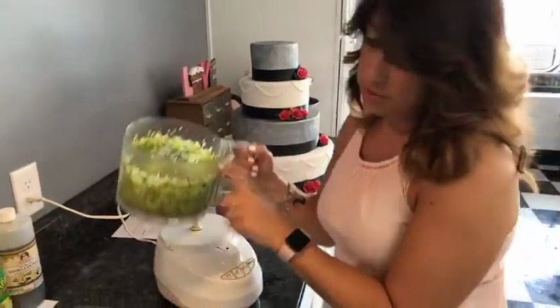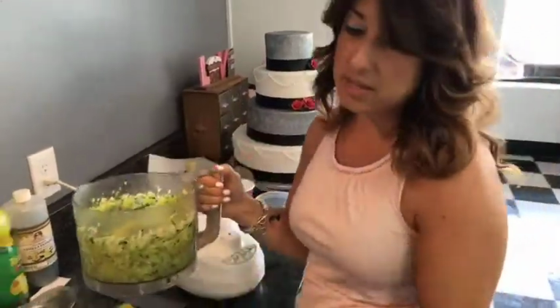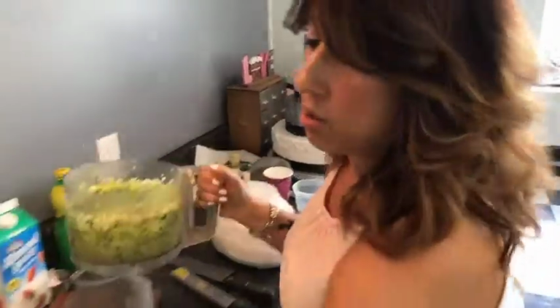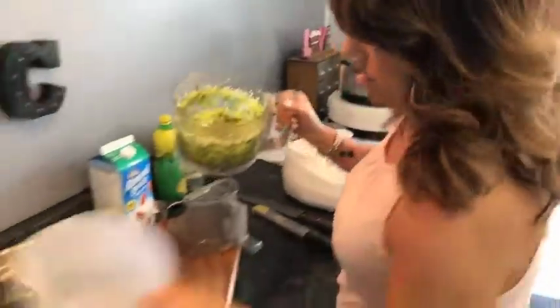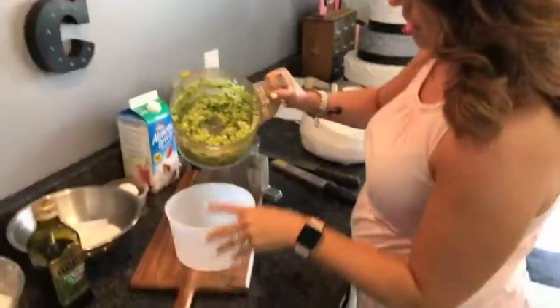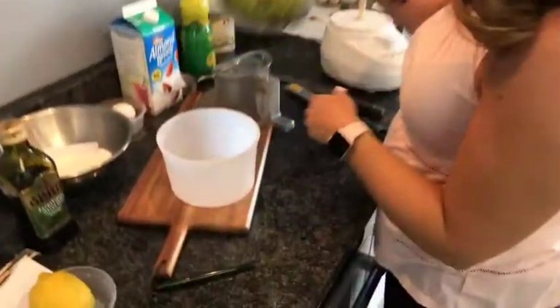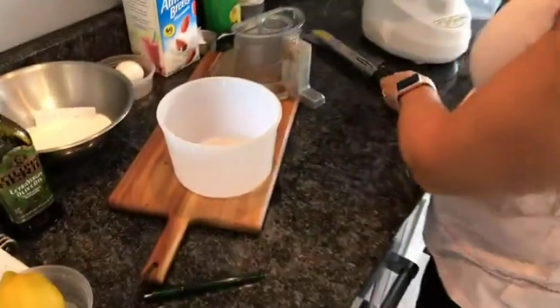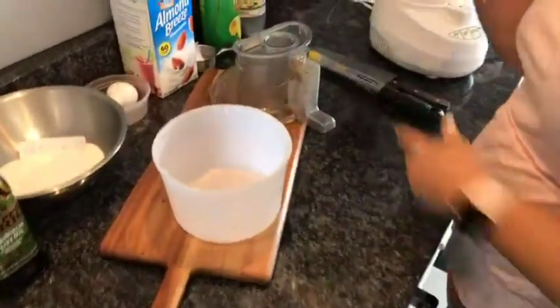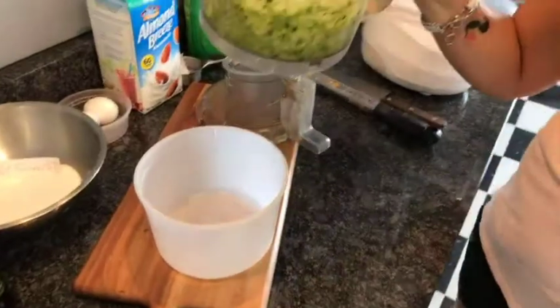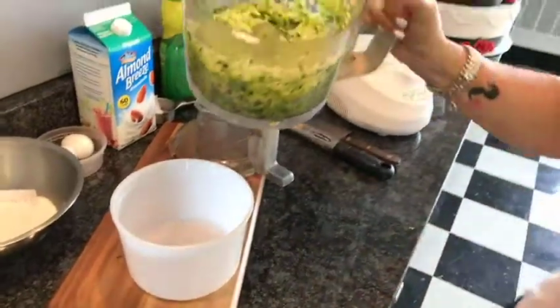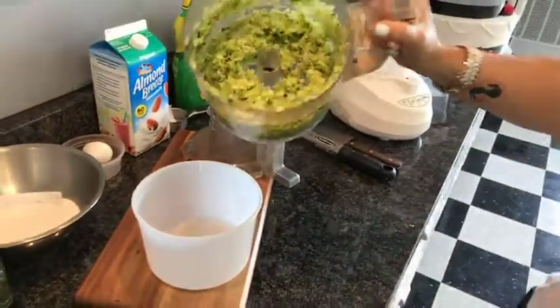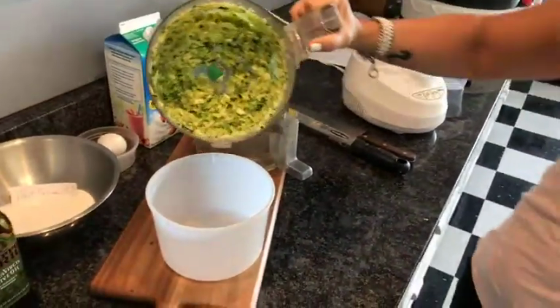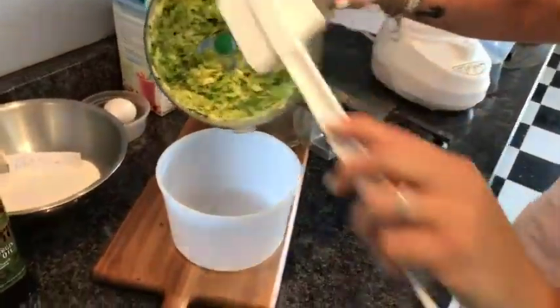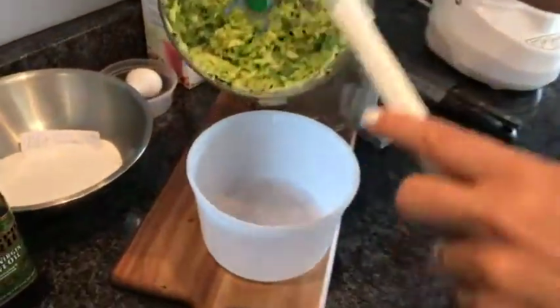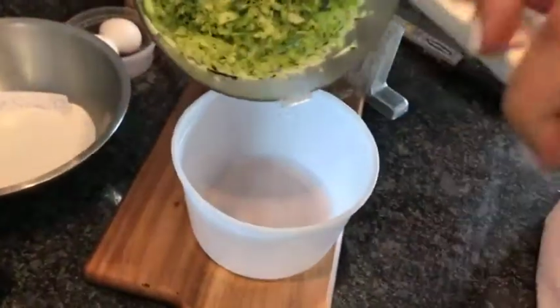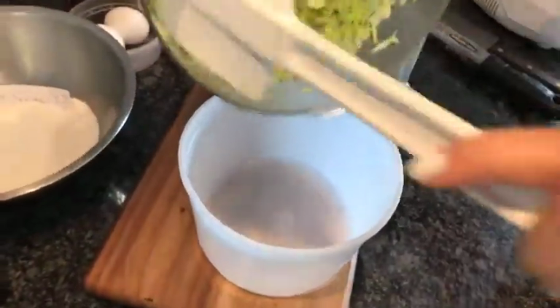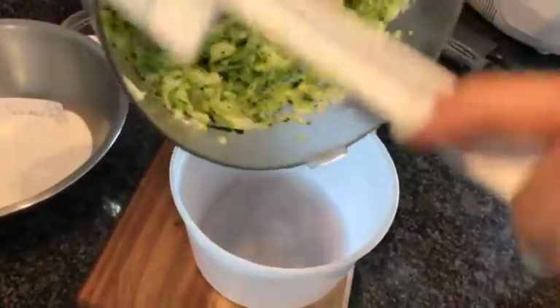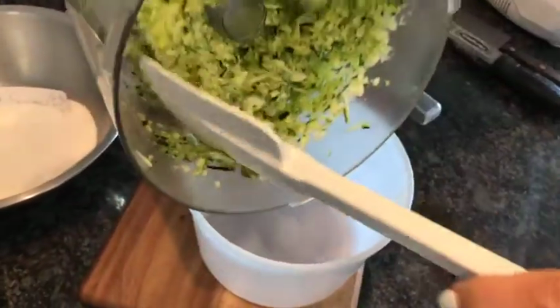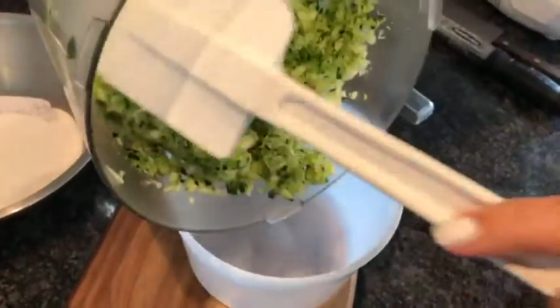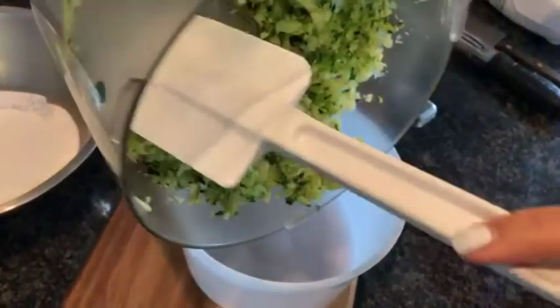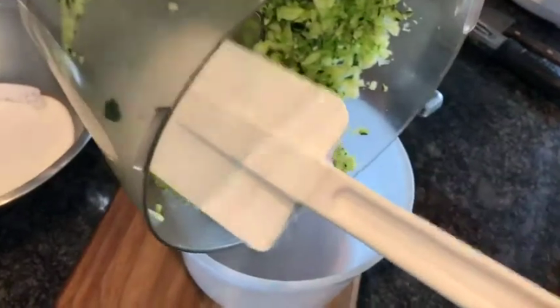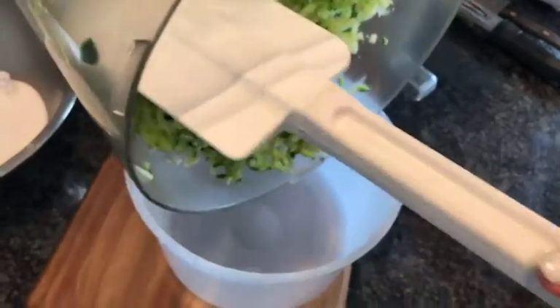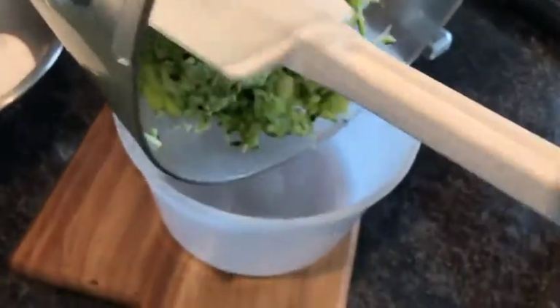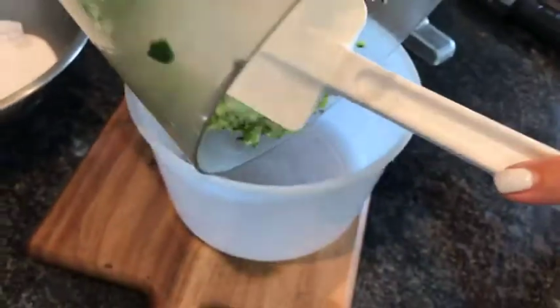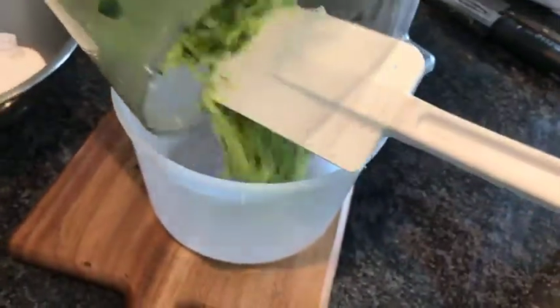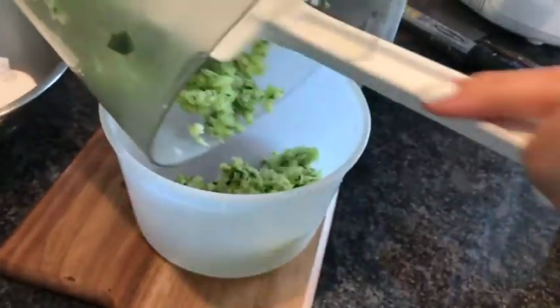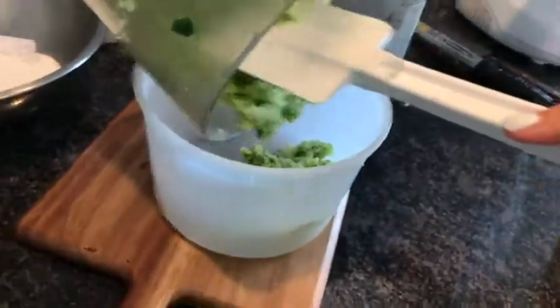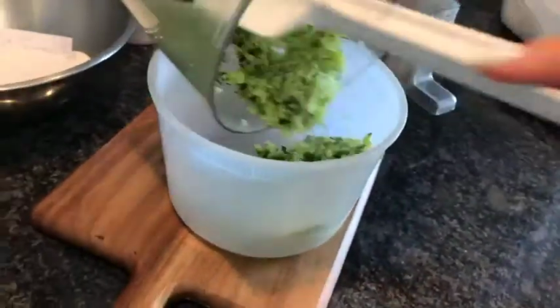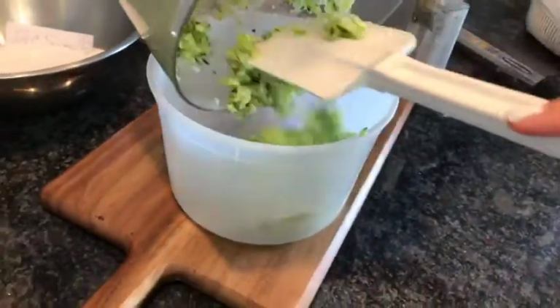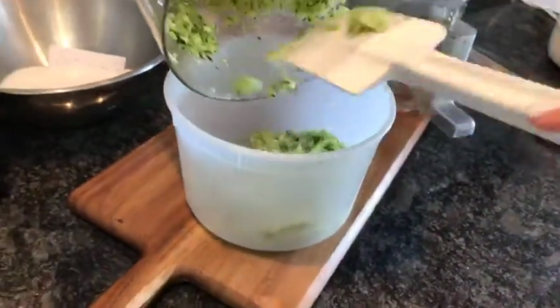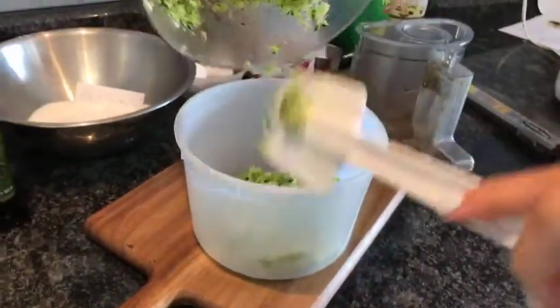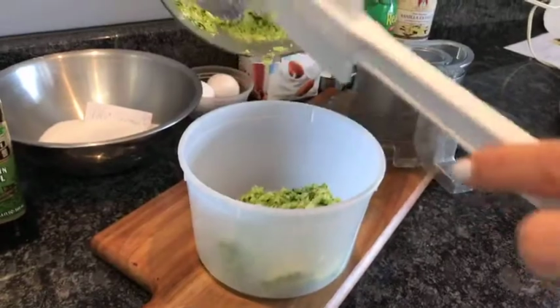This is going to go into a container because we're going to strain out the liquid from it. We're going to let it sit for a few minutes while we work on the rest of the recipe, so that the liquid kind of separates from the vegetable.